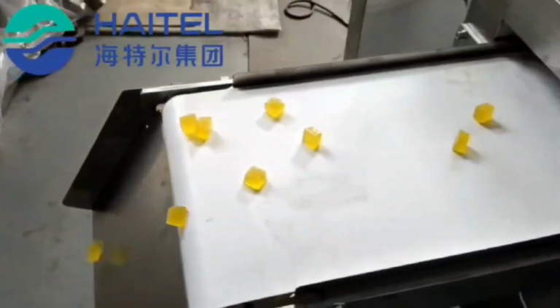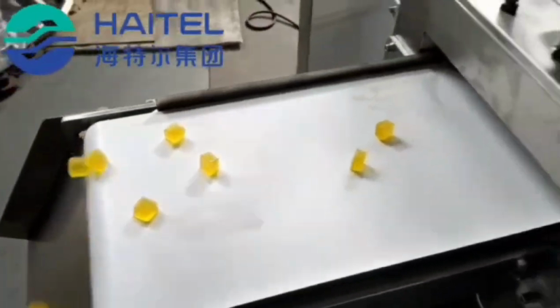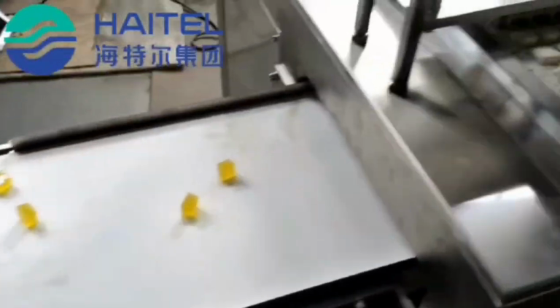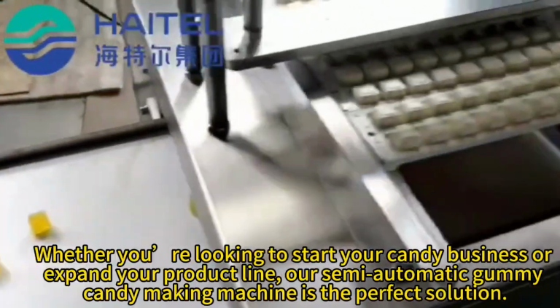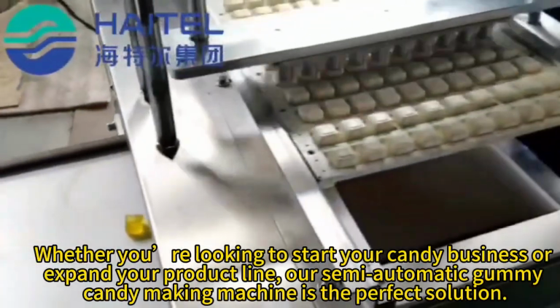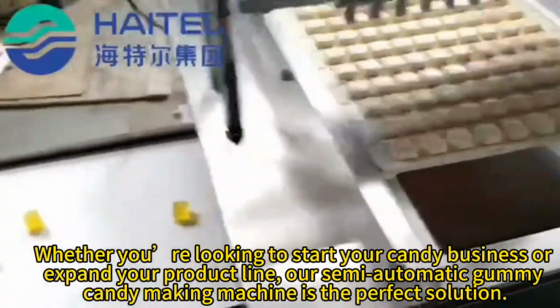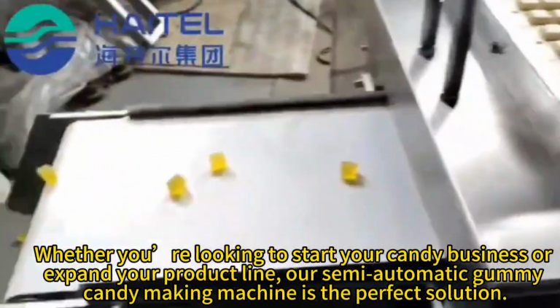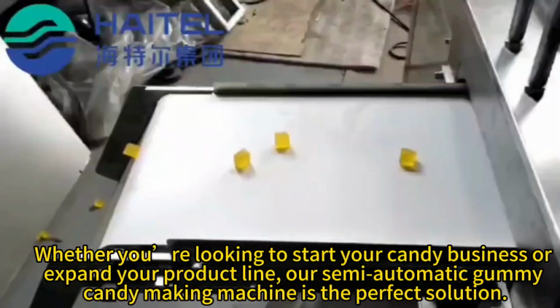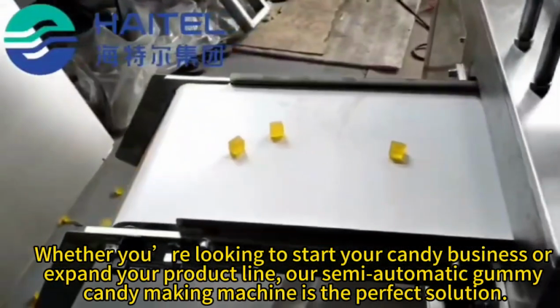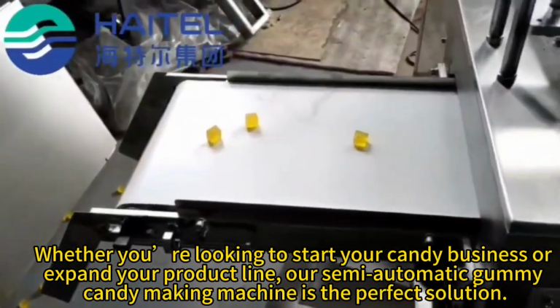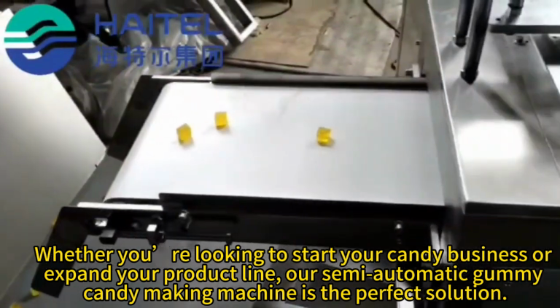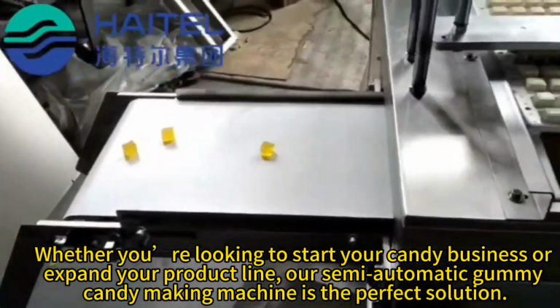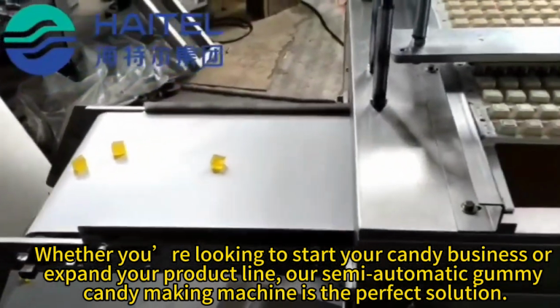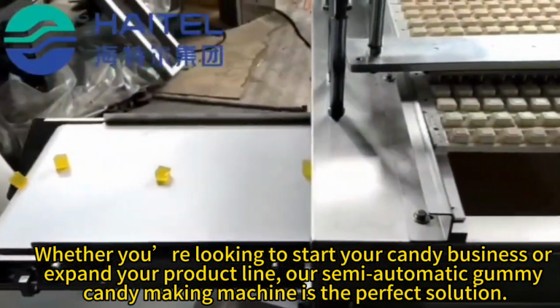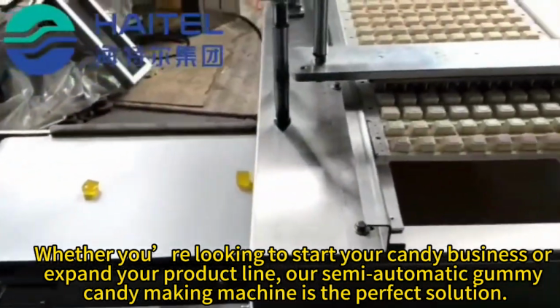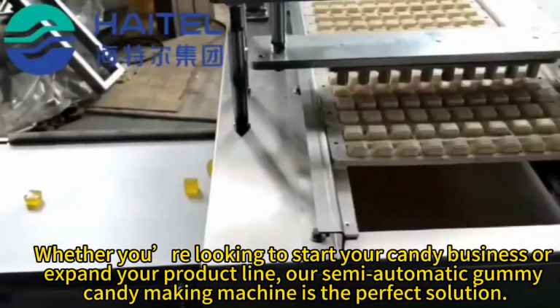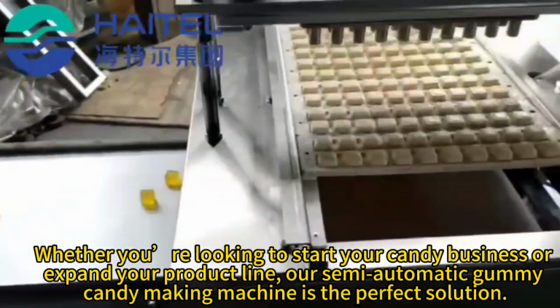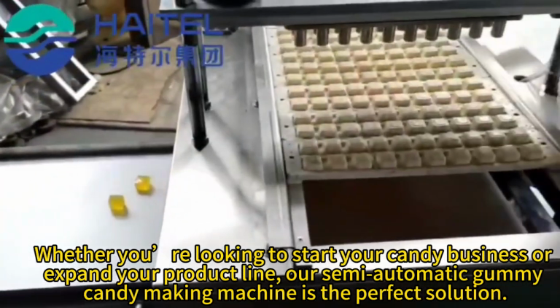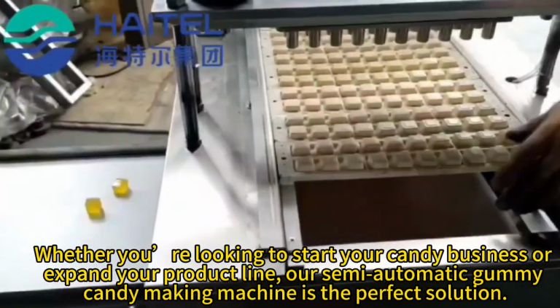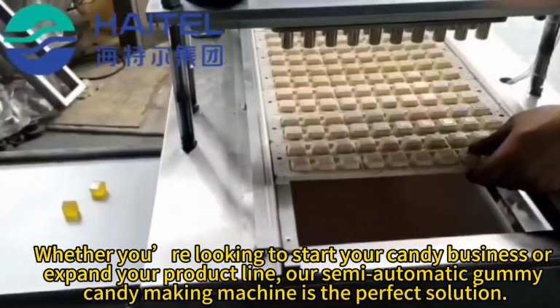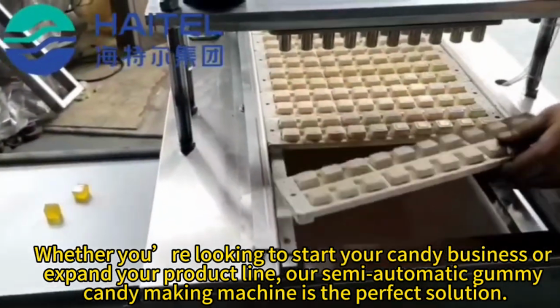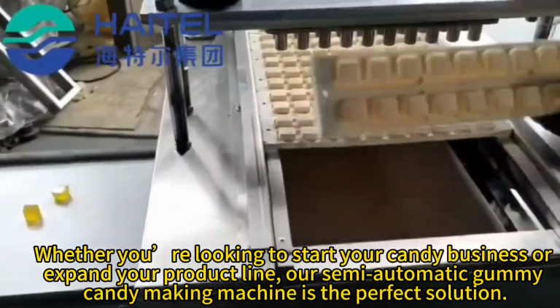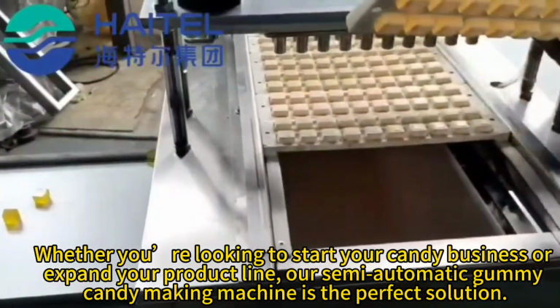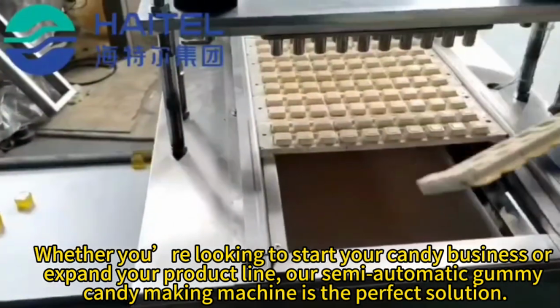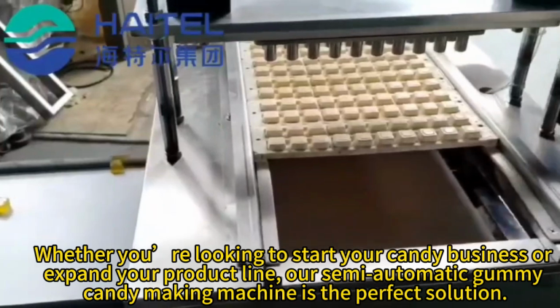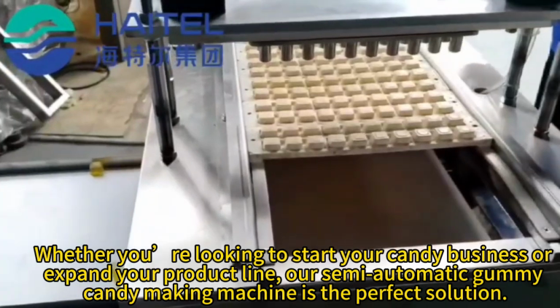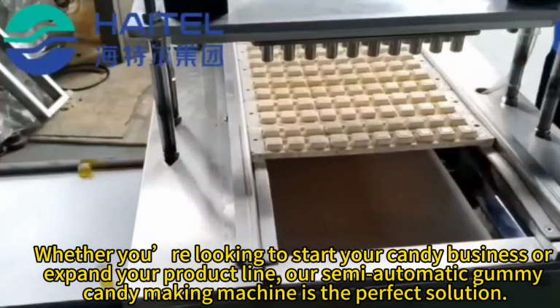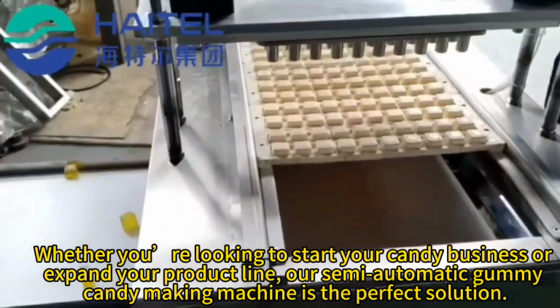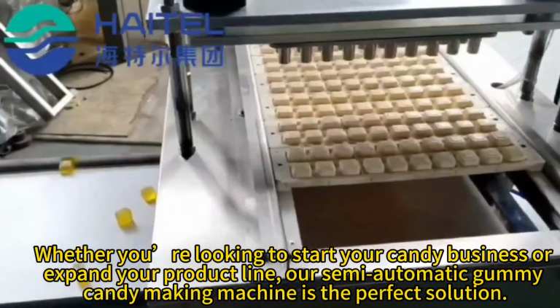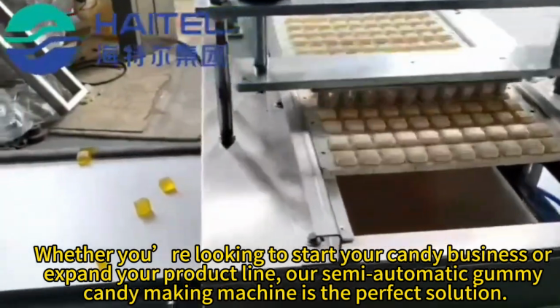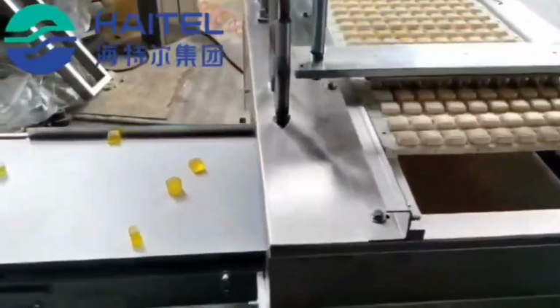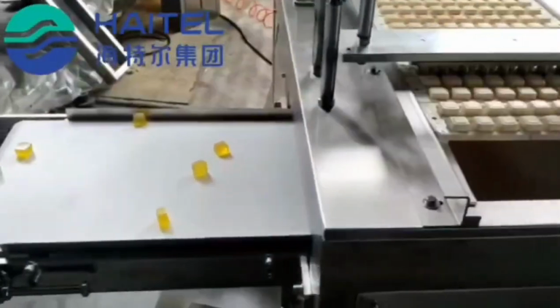Whether you're looking to start your candy business or expand your product line, our semi-automatic gummy candy-making machine is the perfect solution.